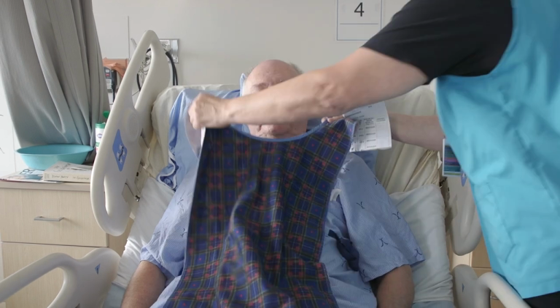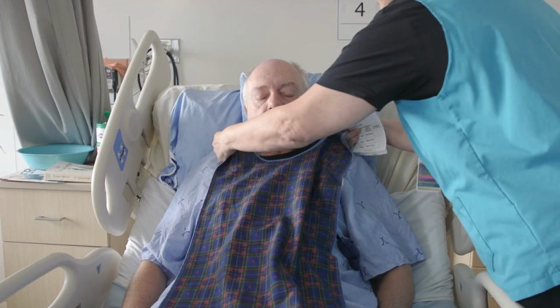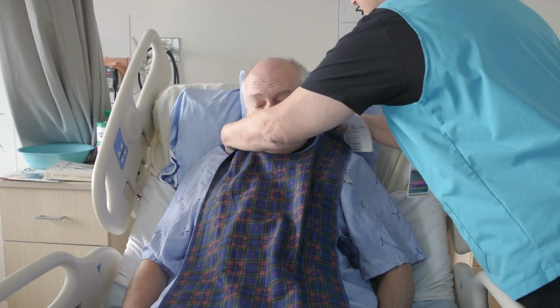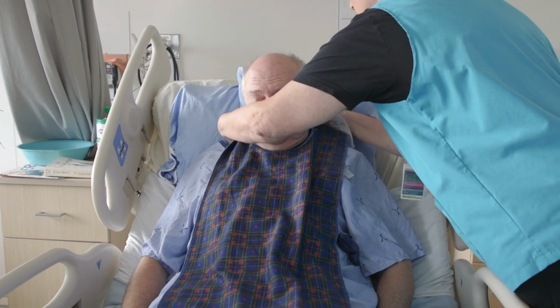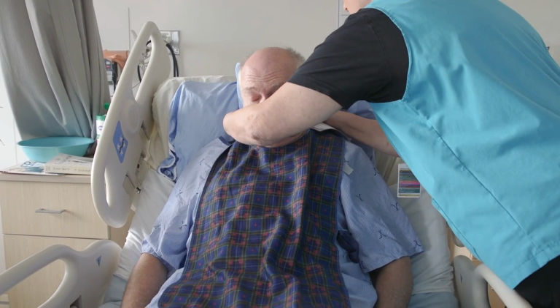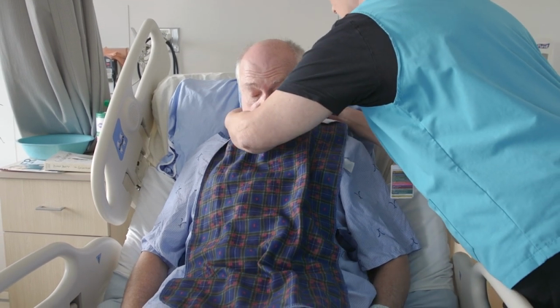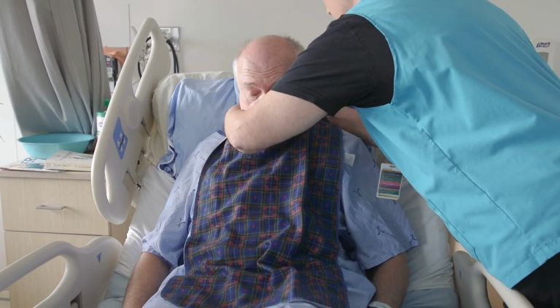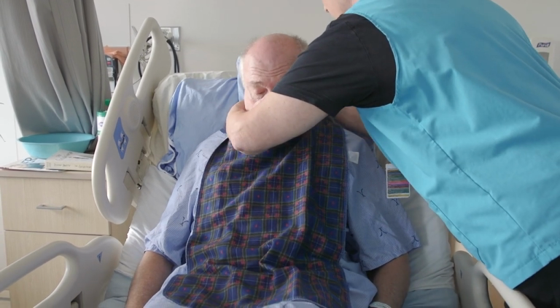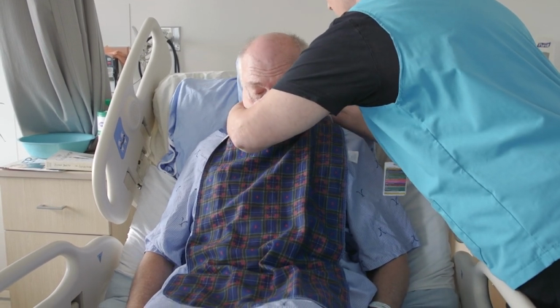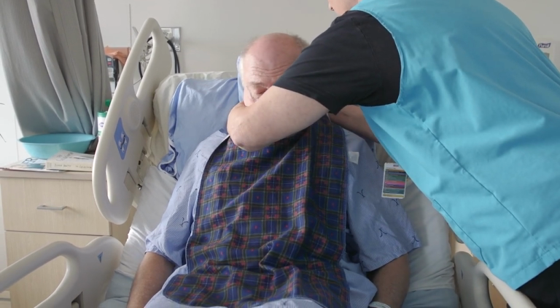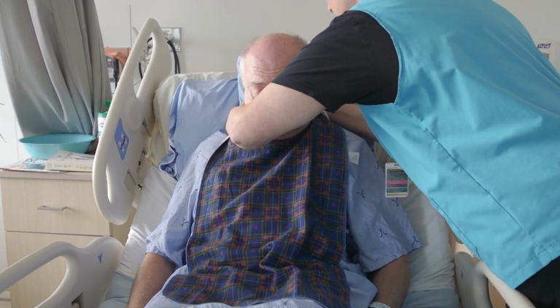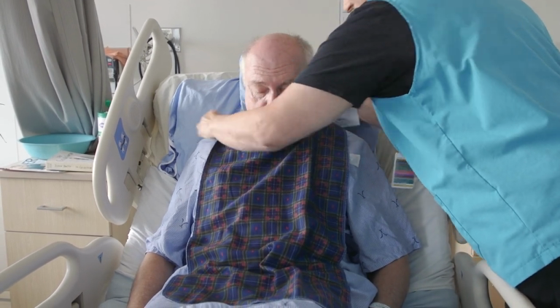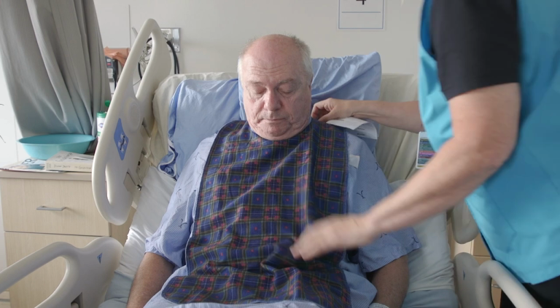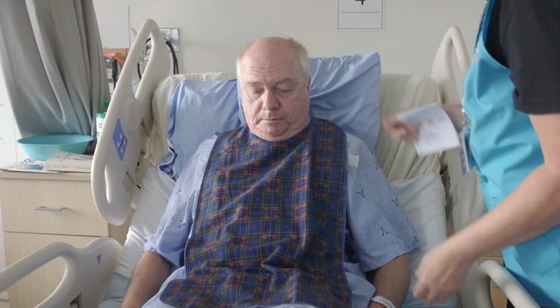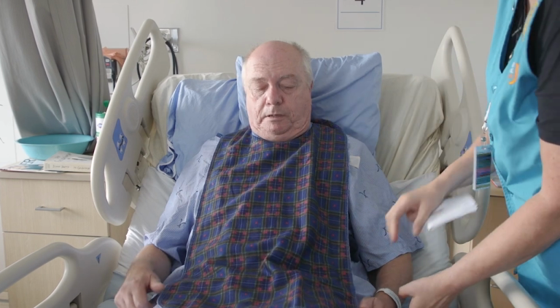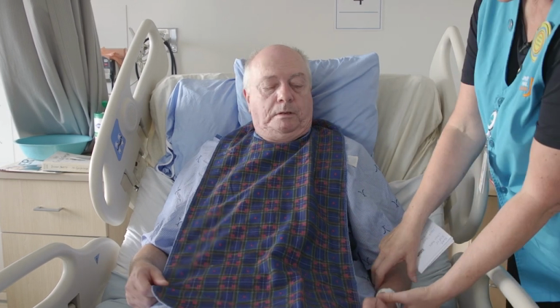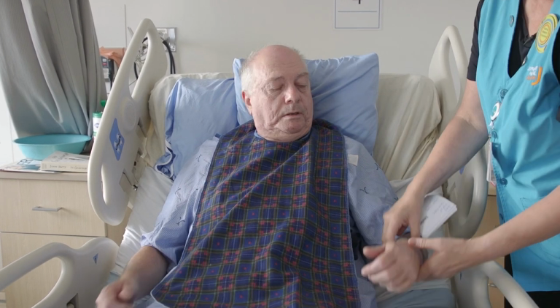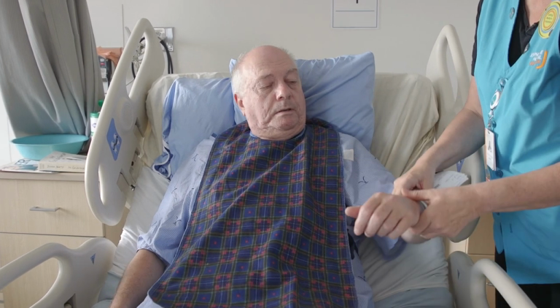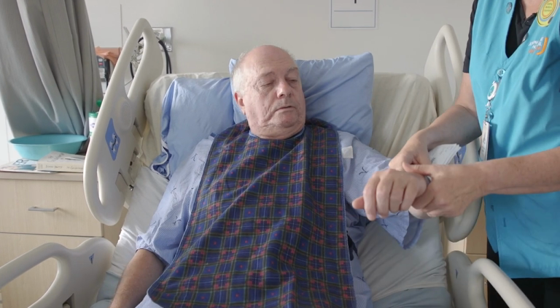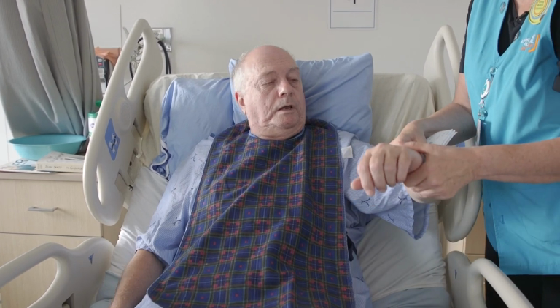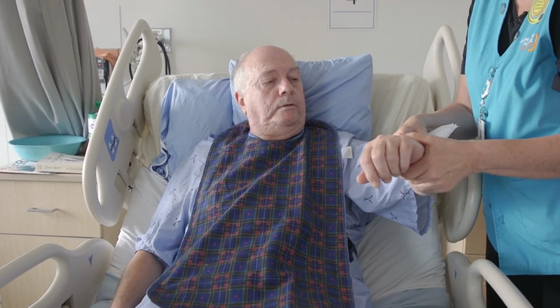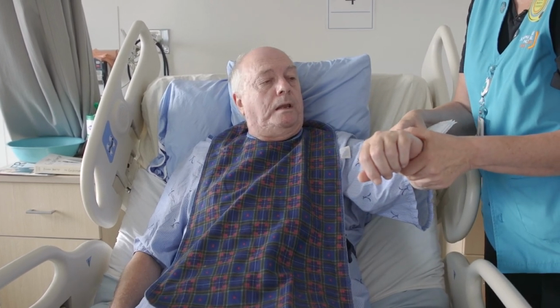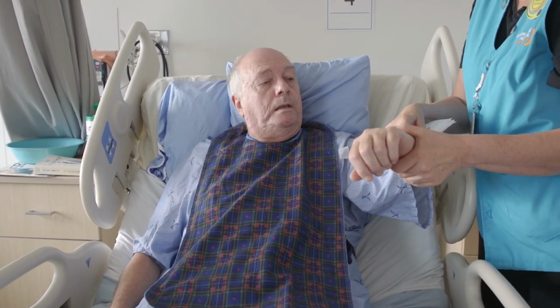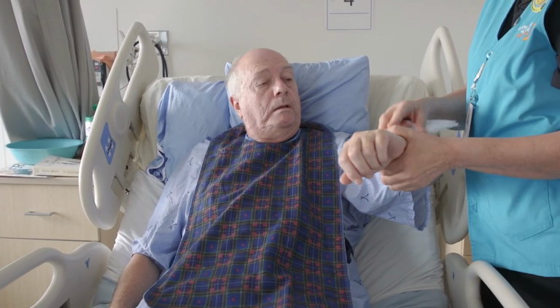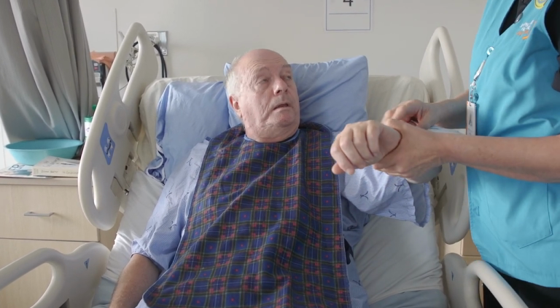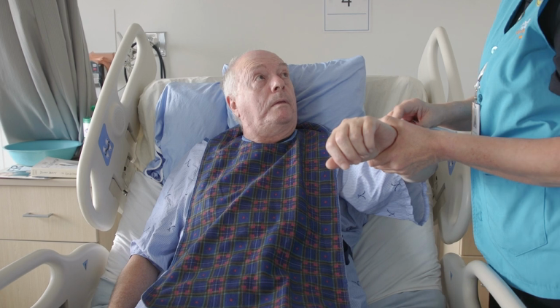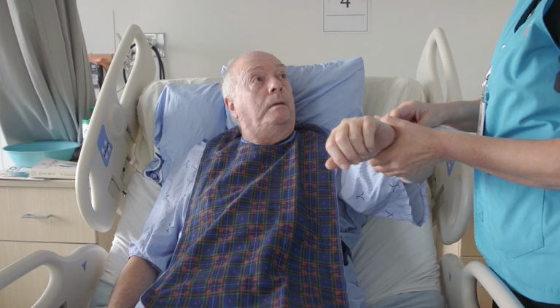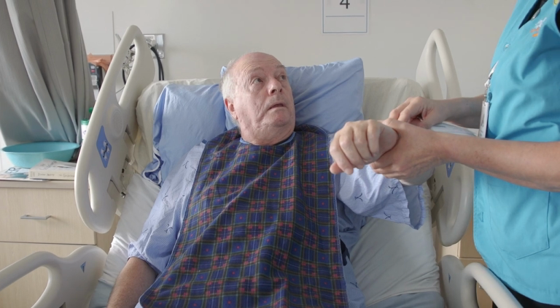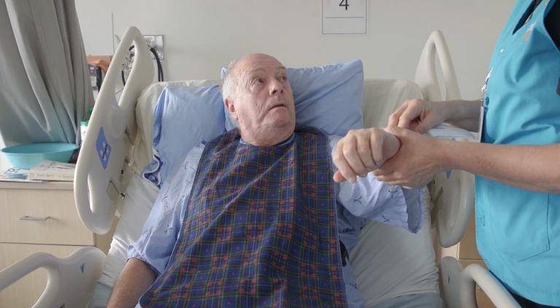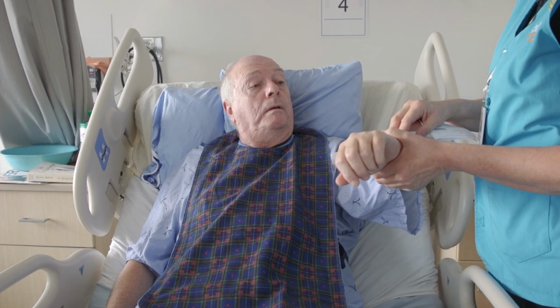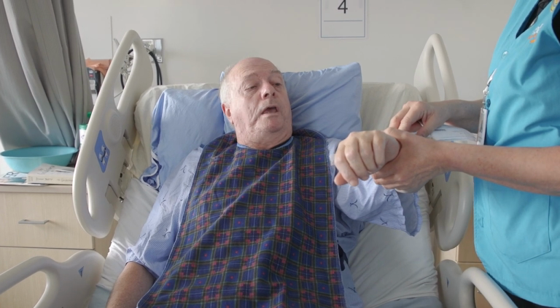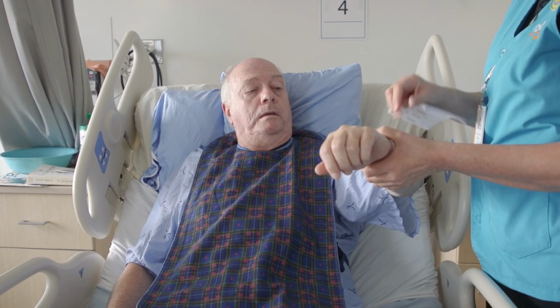I'm just going to put this on you. Use at least two identifiers to confirm that you are assisting the right patient. For example, you can ask them about their name and check their armband. I want to make sure I have the right patient.